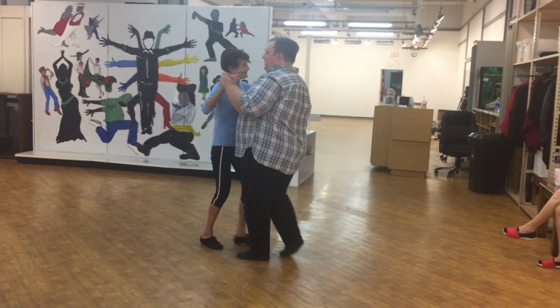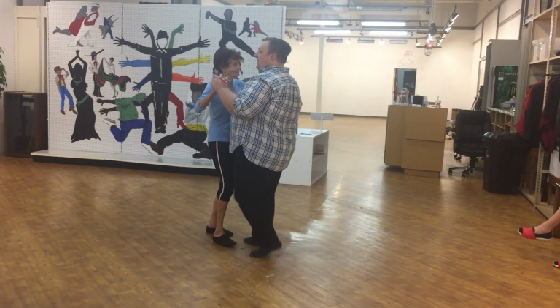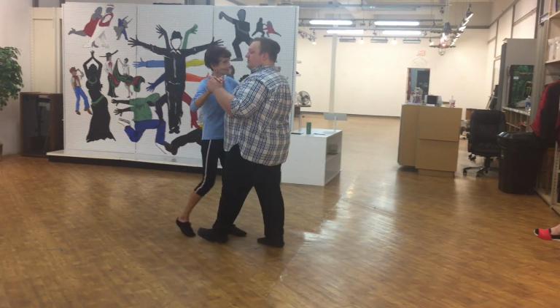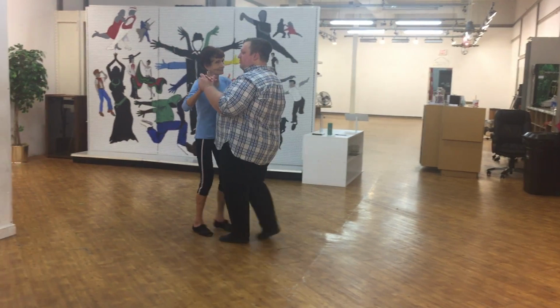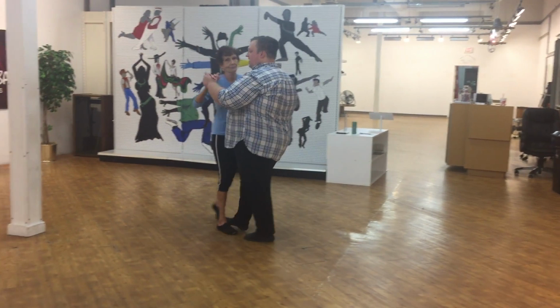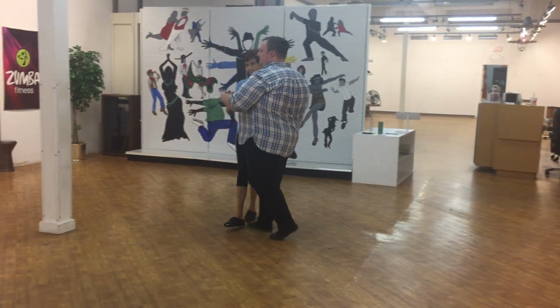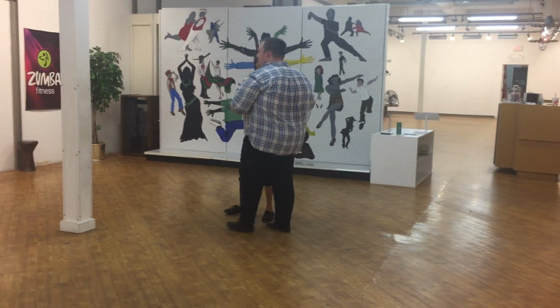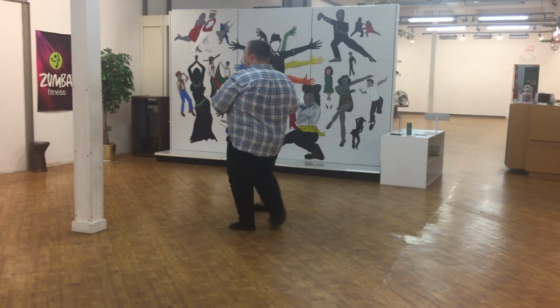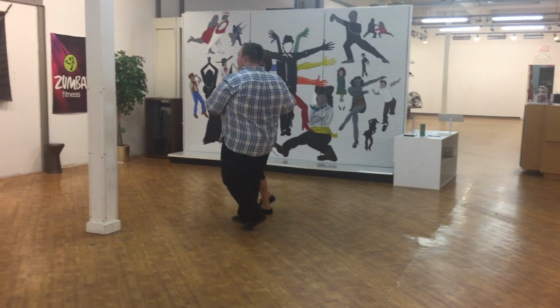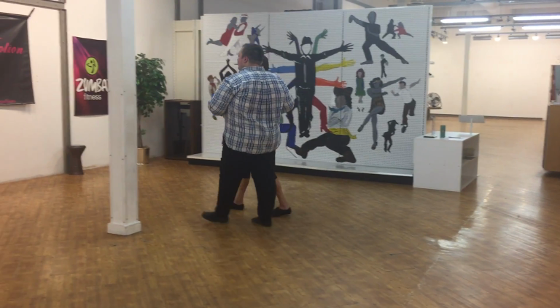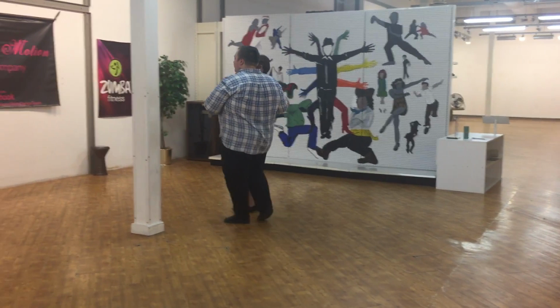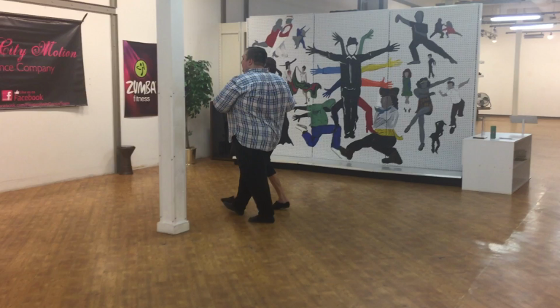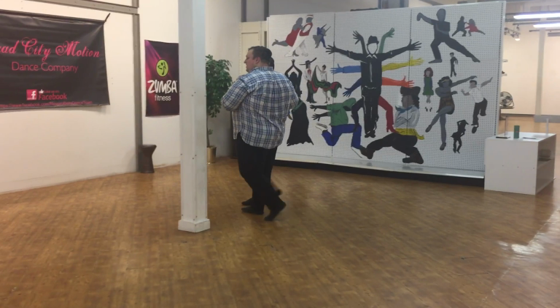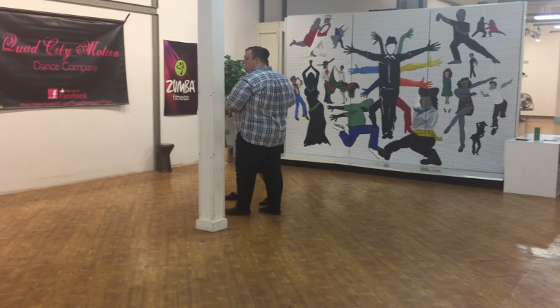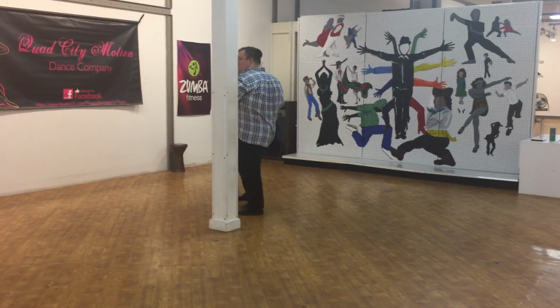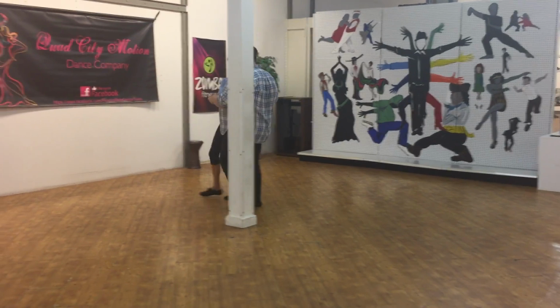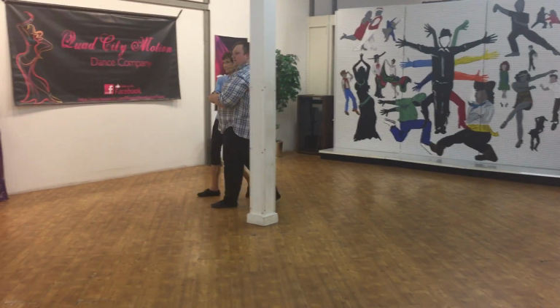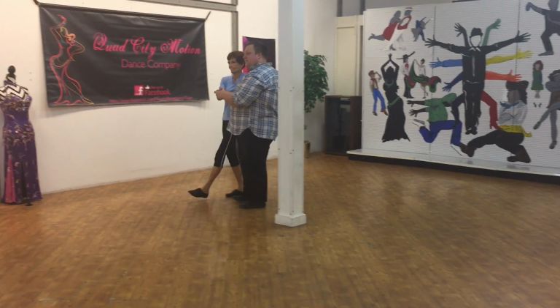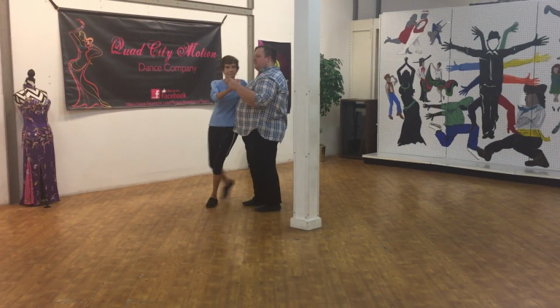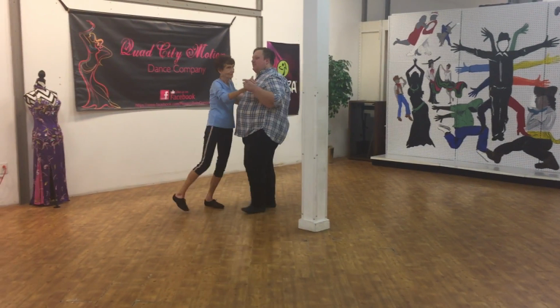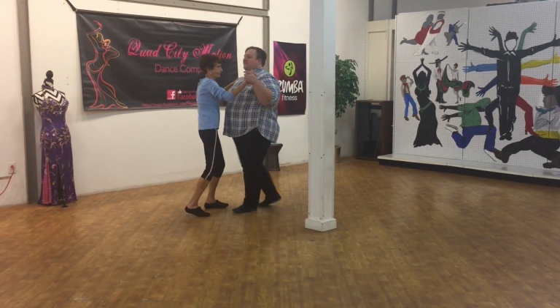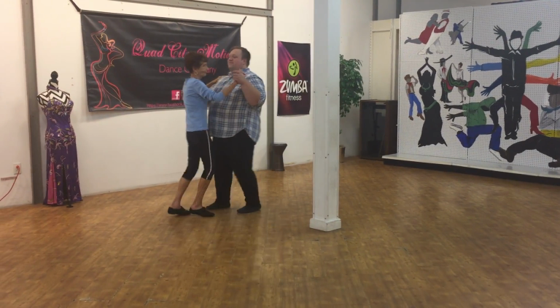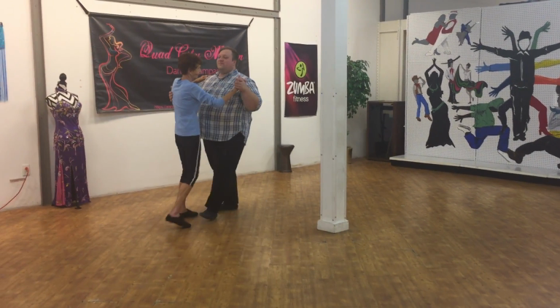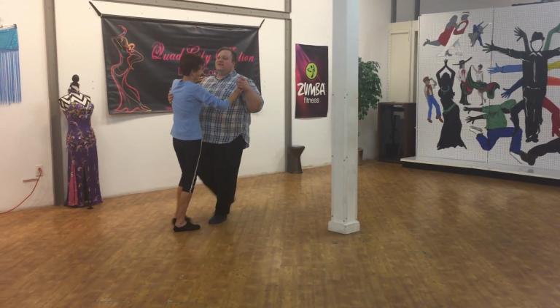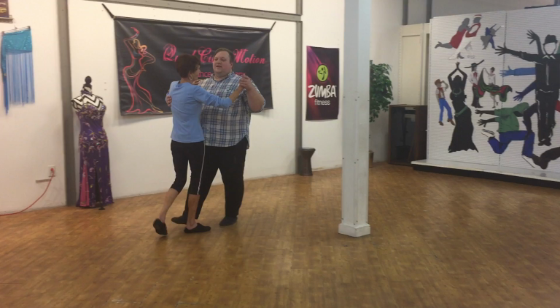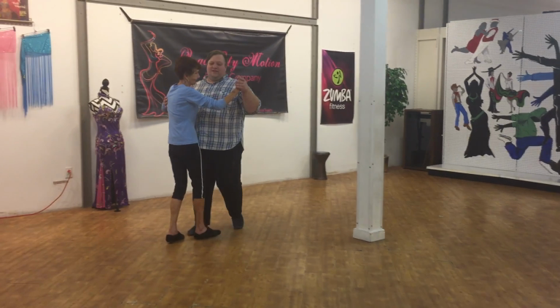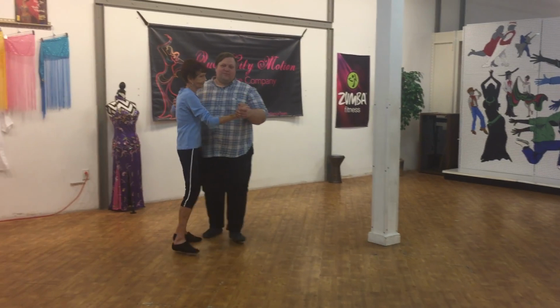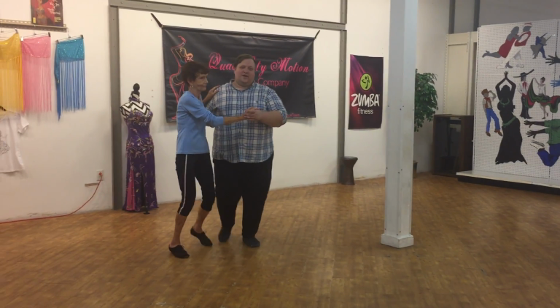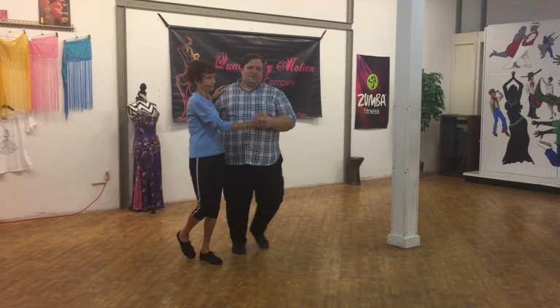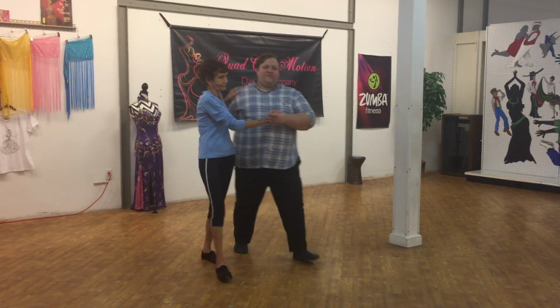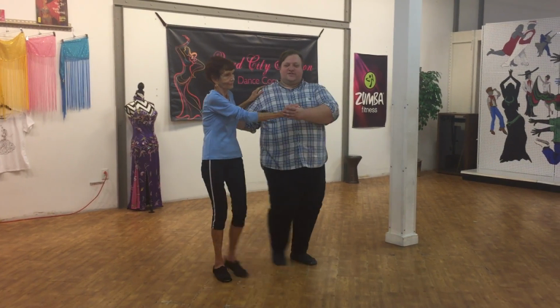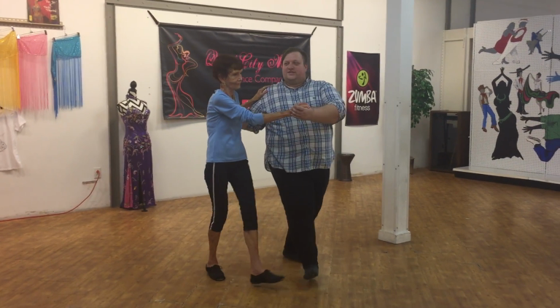Then we had our Turning to Crown Mod — it looks like this. Then we had the Come Off Crown Mod — it looks like this. And then in Promenade, we had our Promenade Pivot — it looks like this.